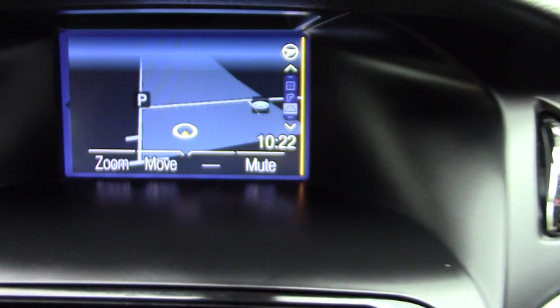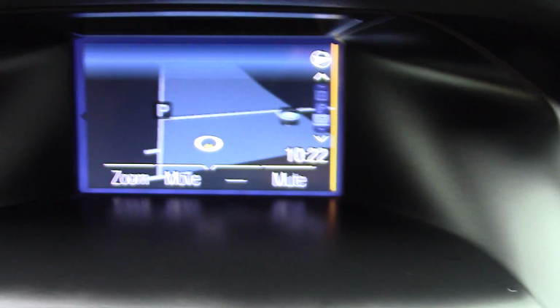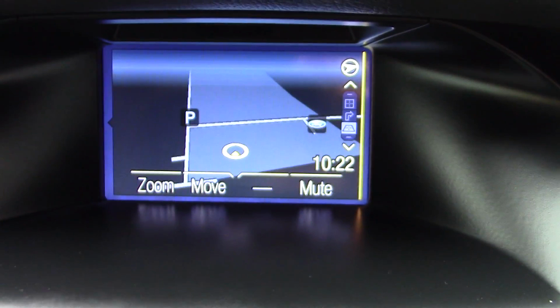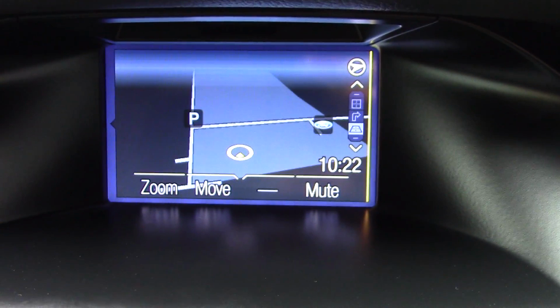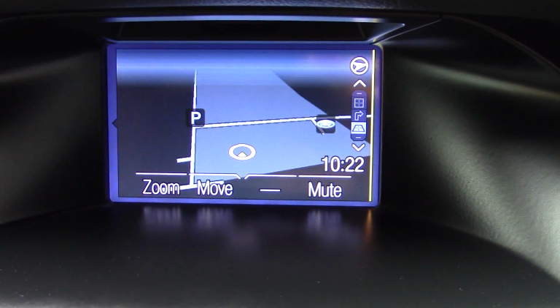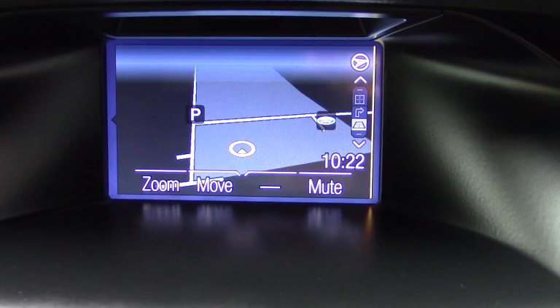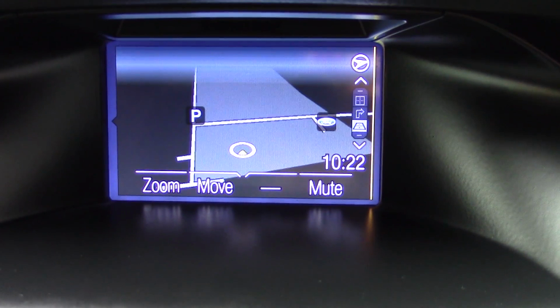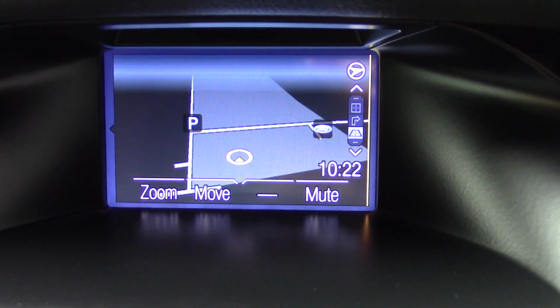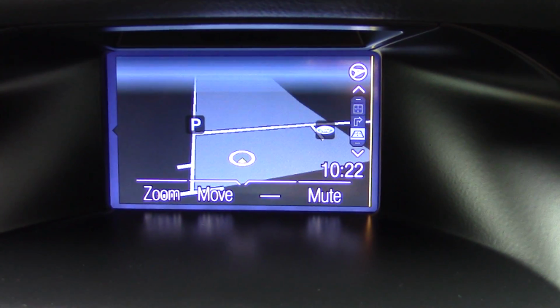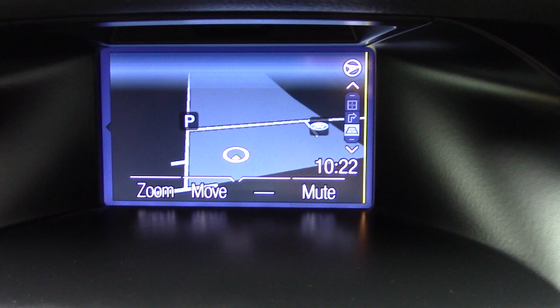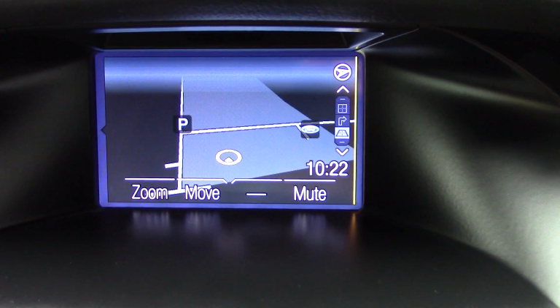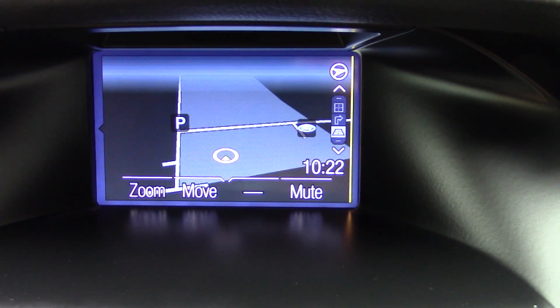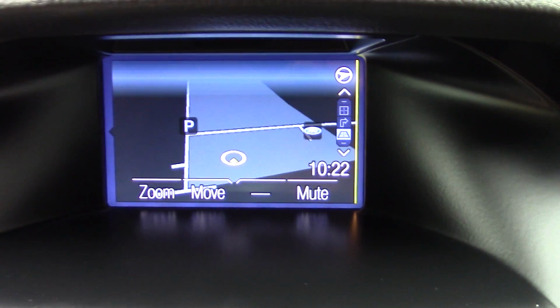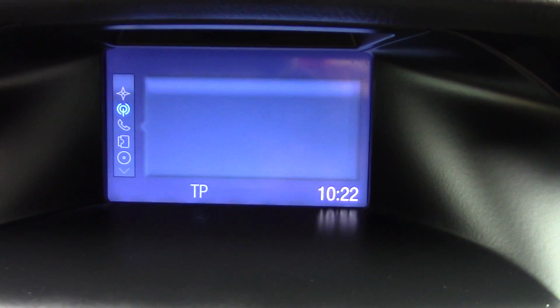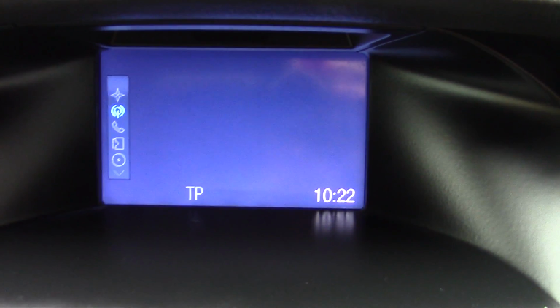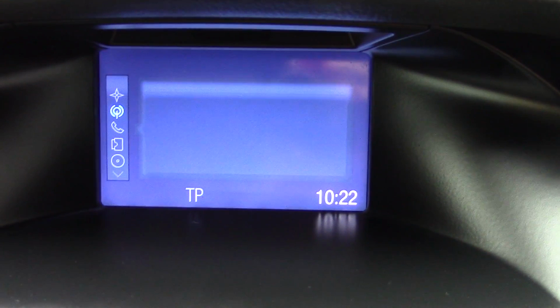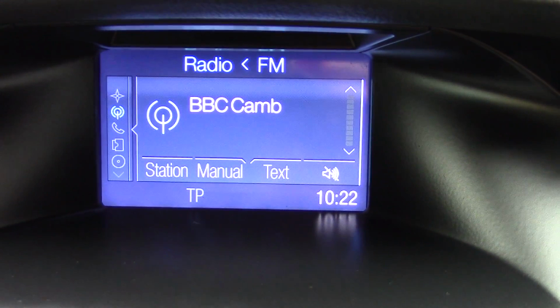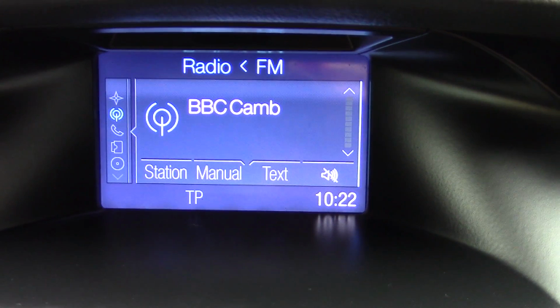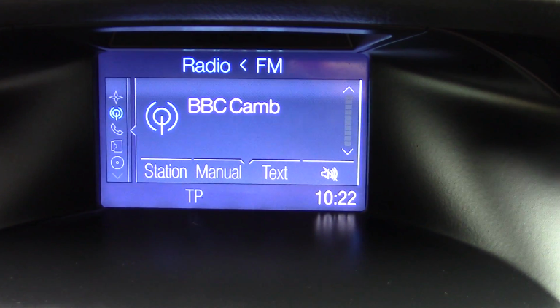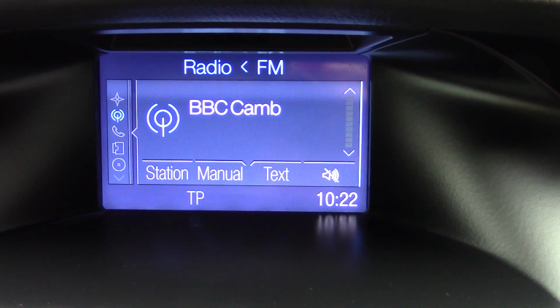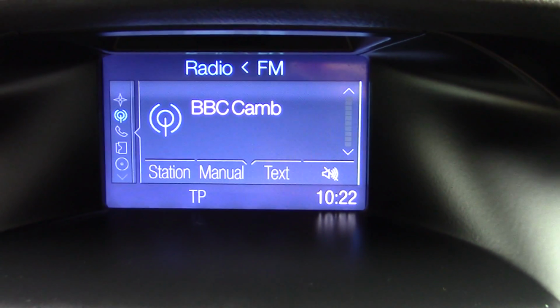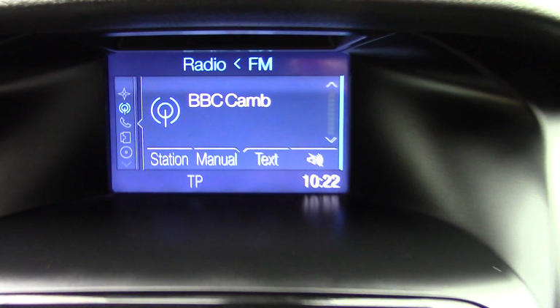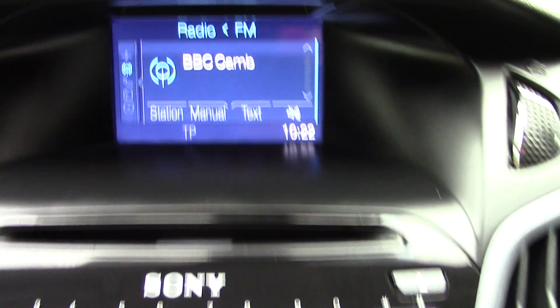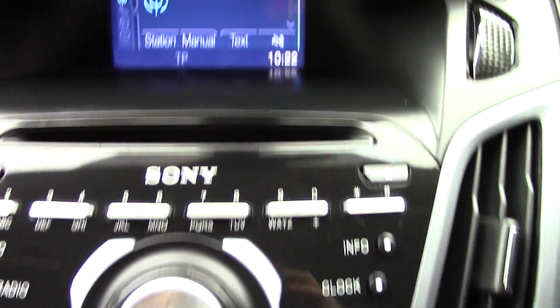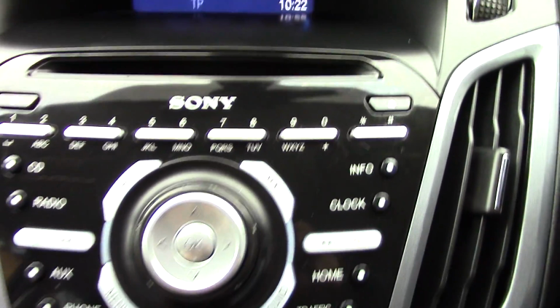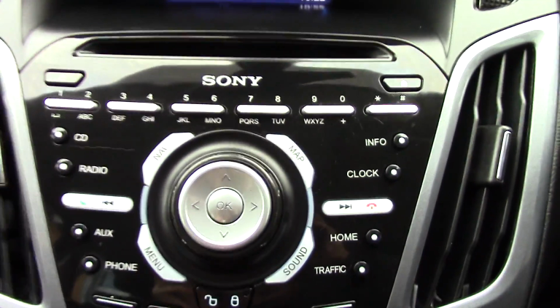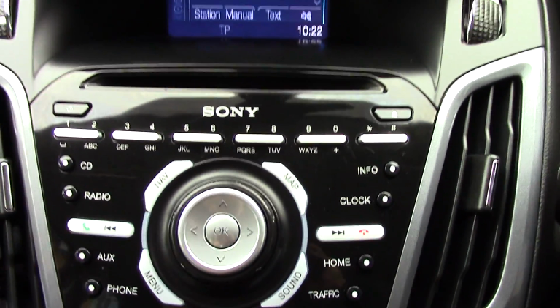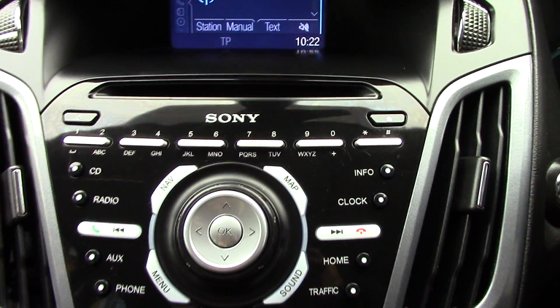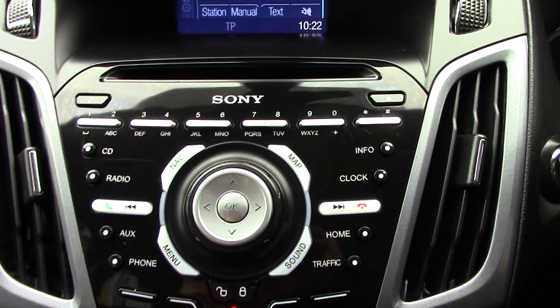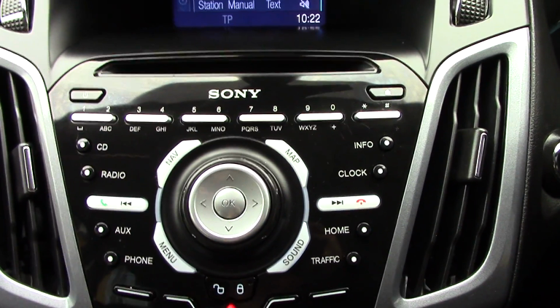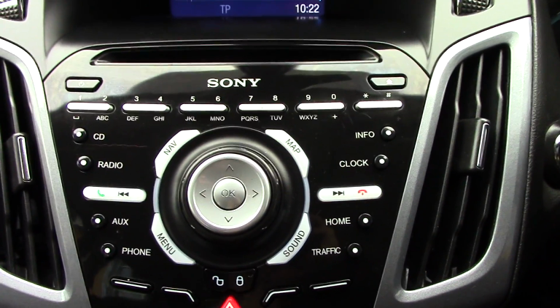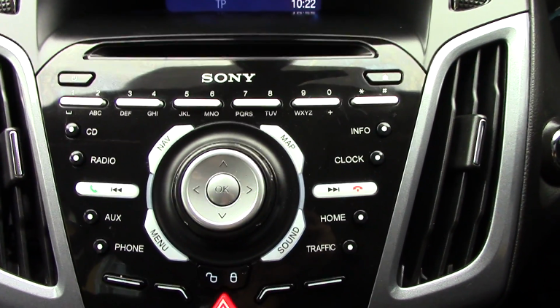In the centre we've got the display for the sat-nav unit, and with a push button you can change that to your radio. Below that we've got the CD and radio unit itself.